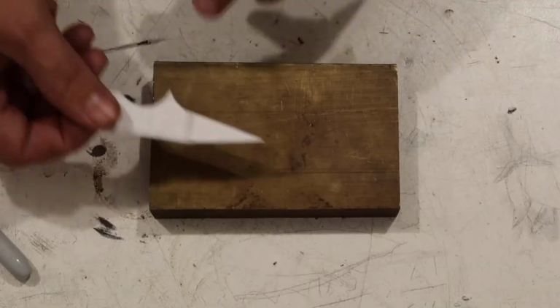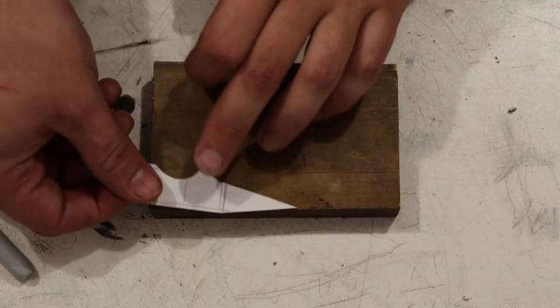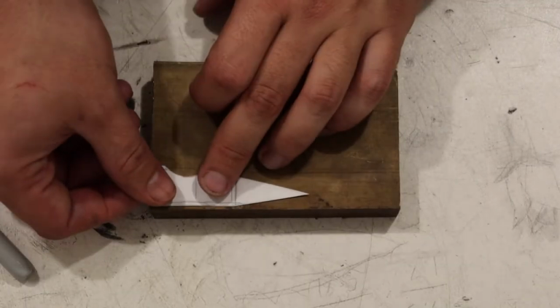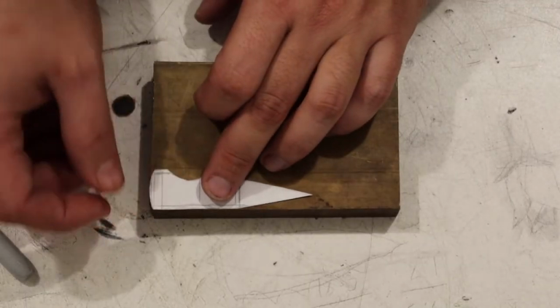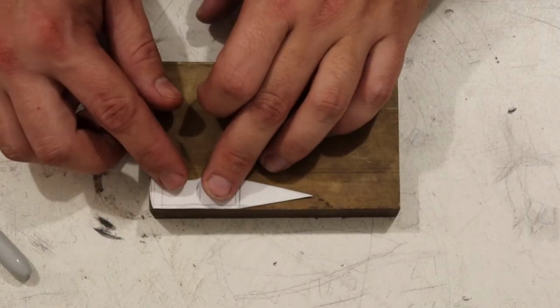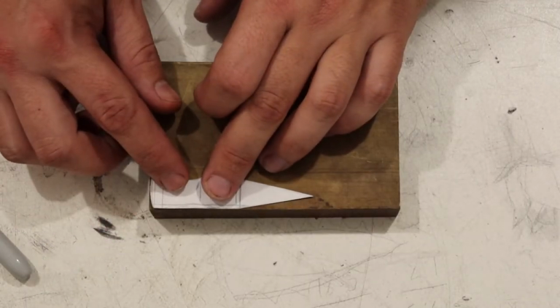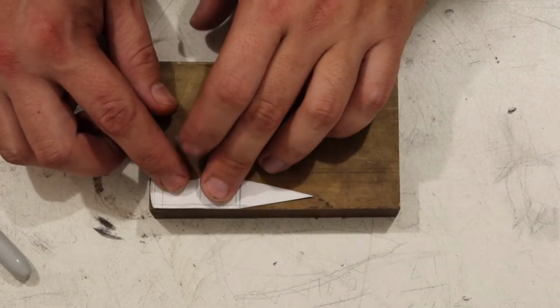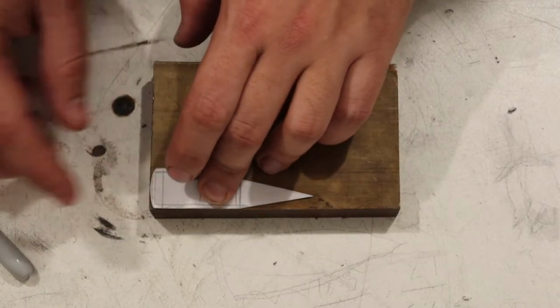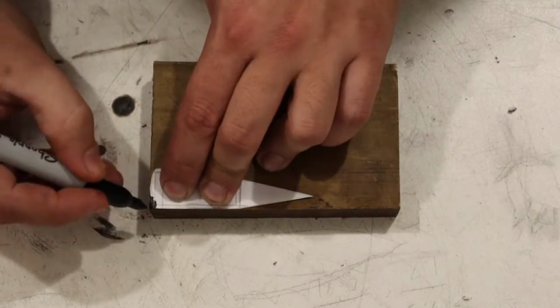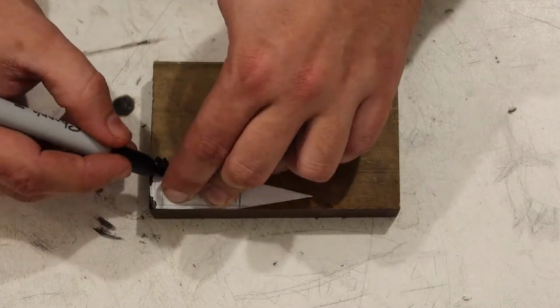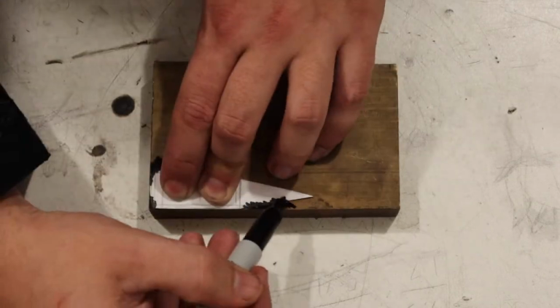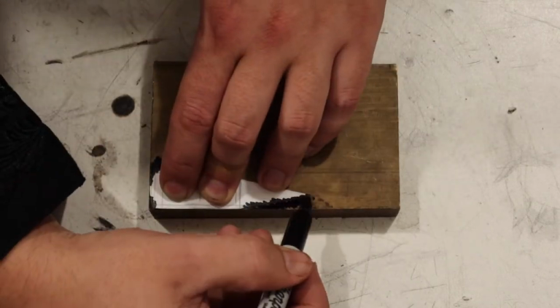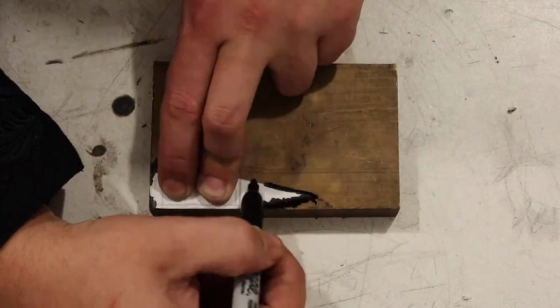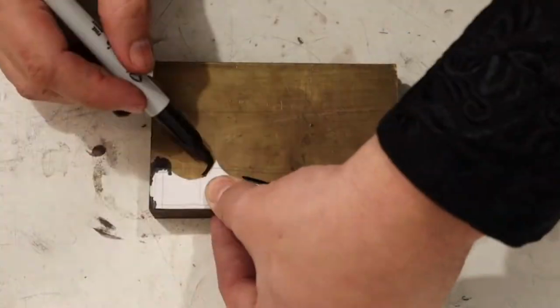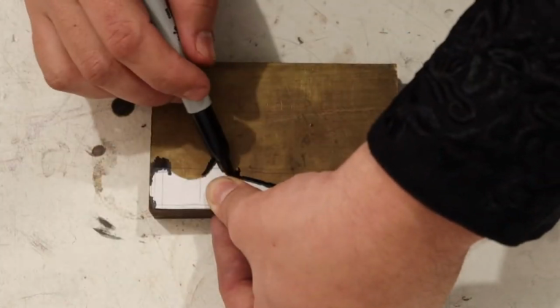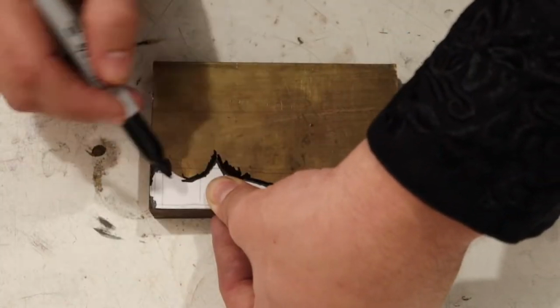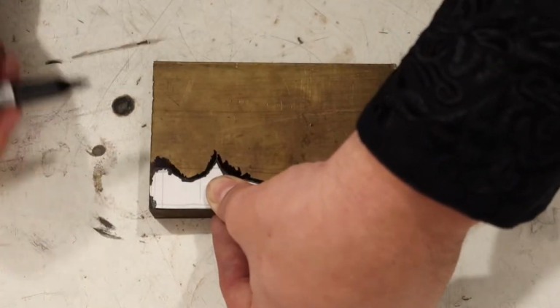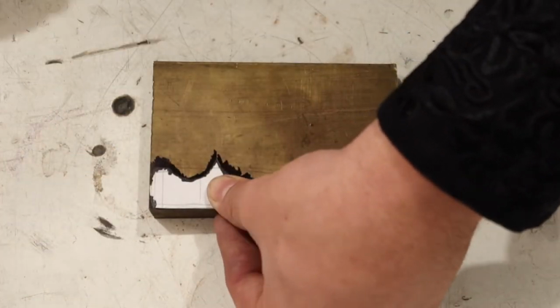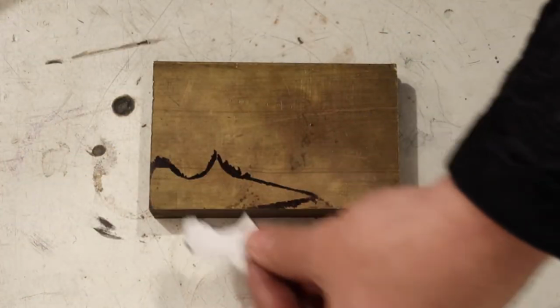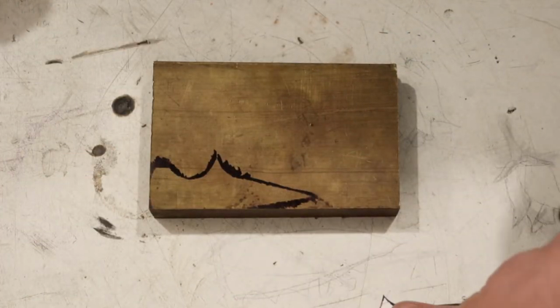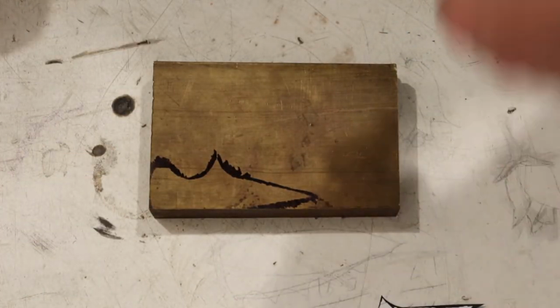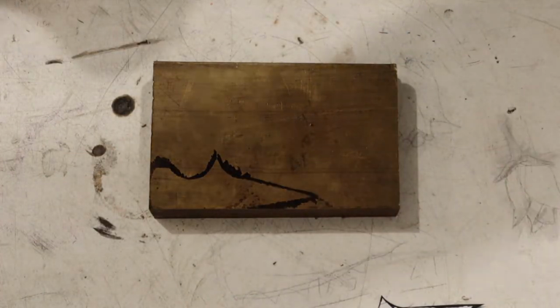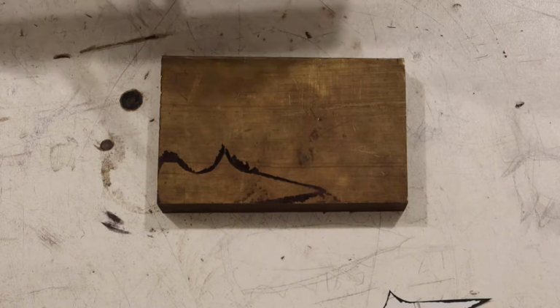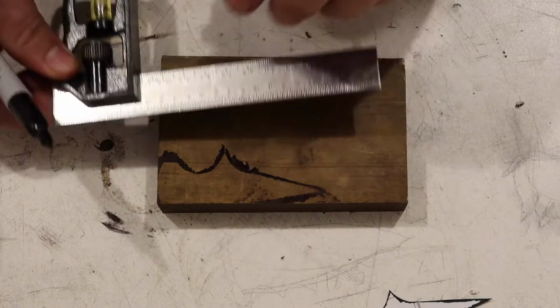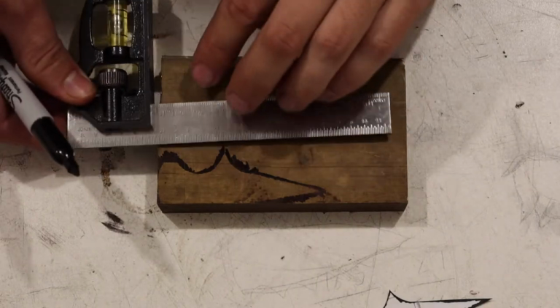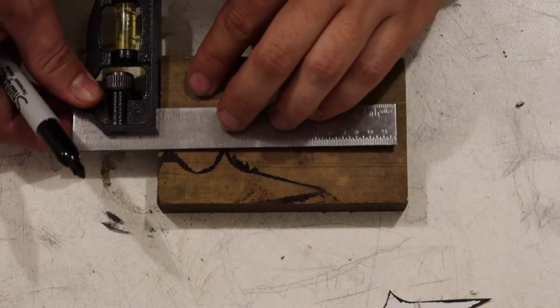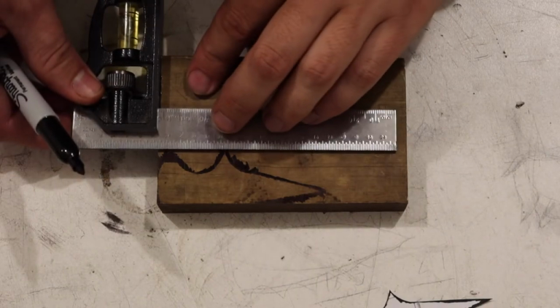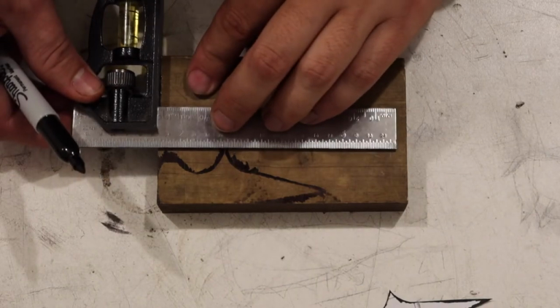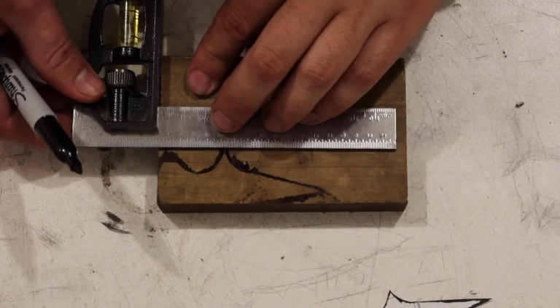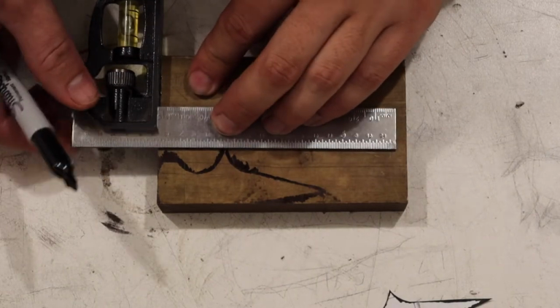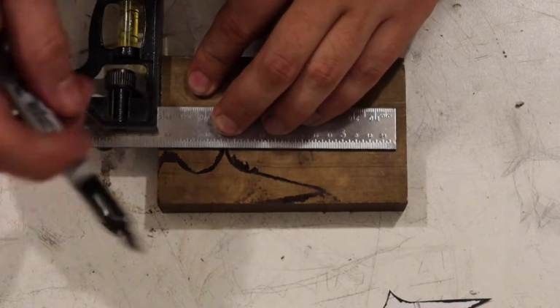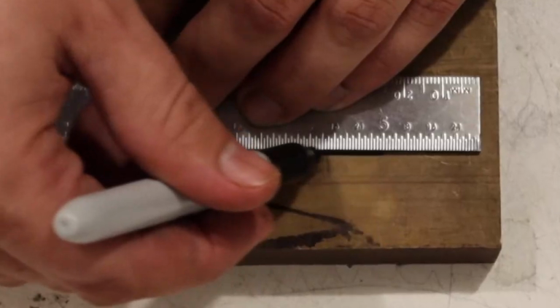I already made a little paper template, so I'm going to trace that out with a Sharpie on my chunky brass. Then I'm going to mark some lines to make my initial cuts on the bandsaw.